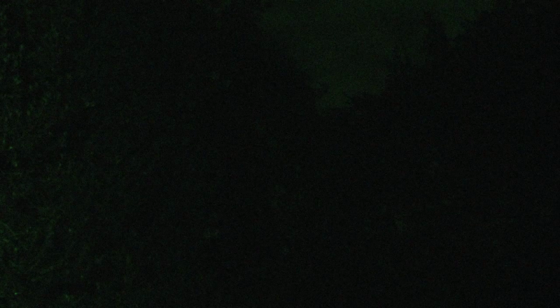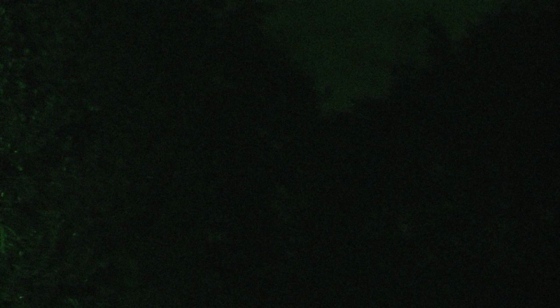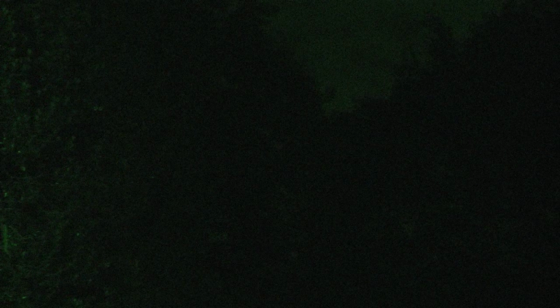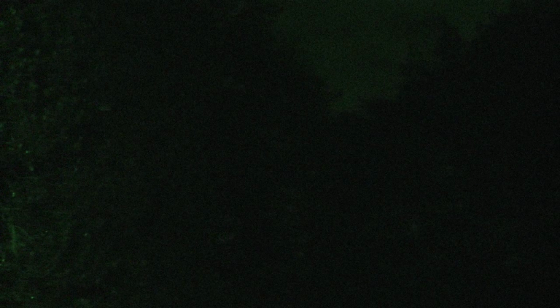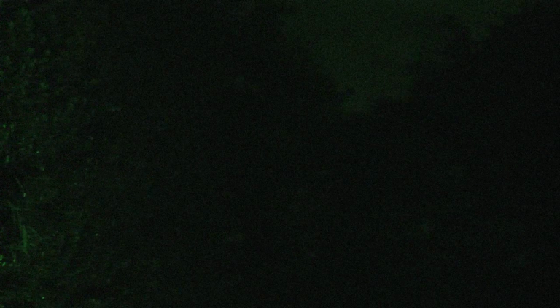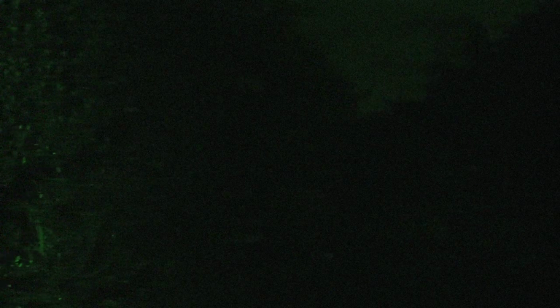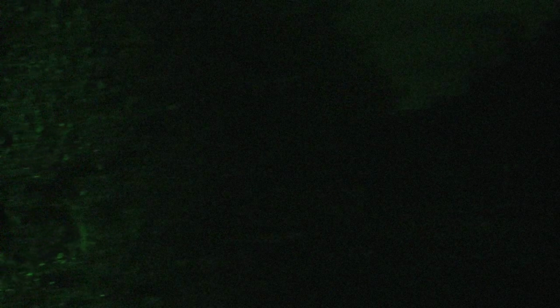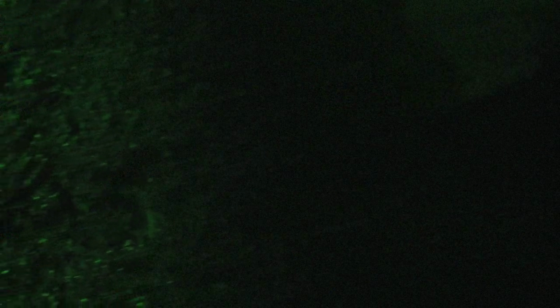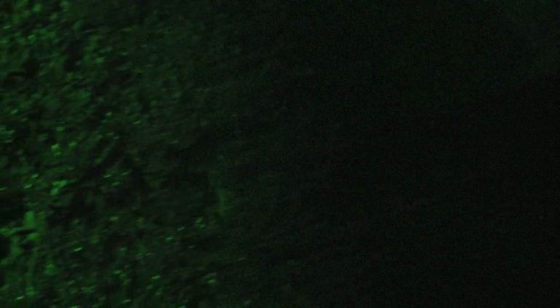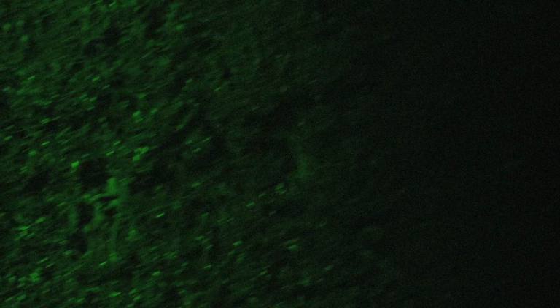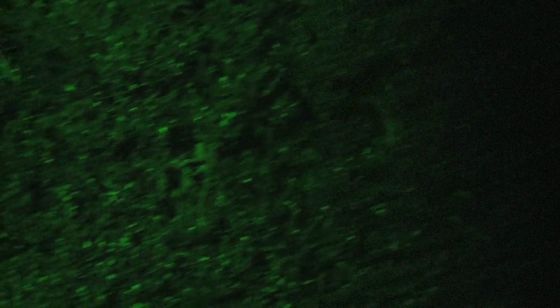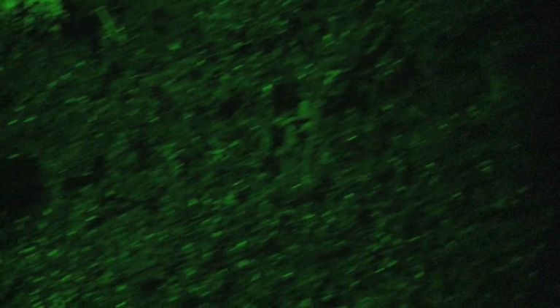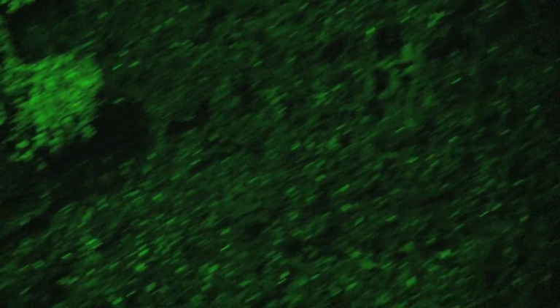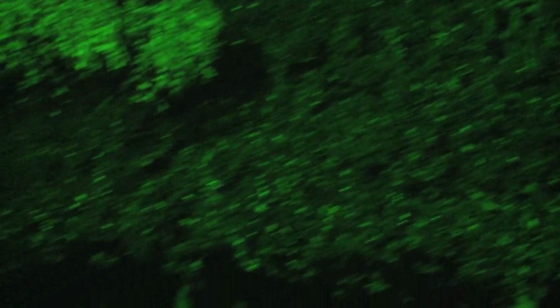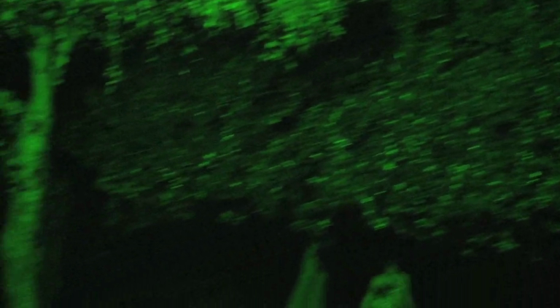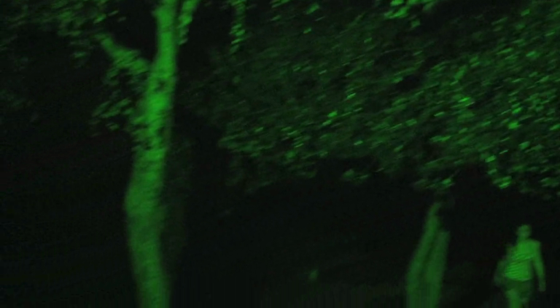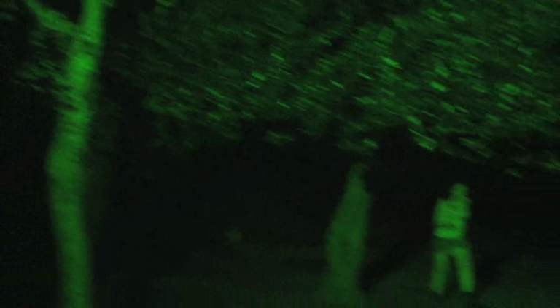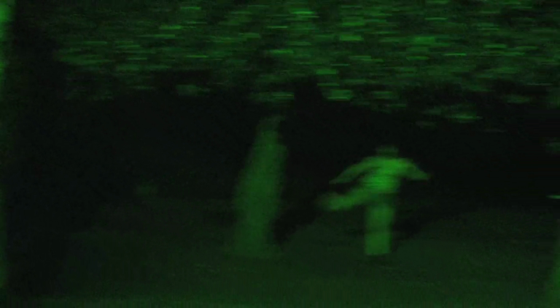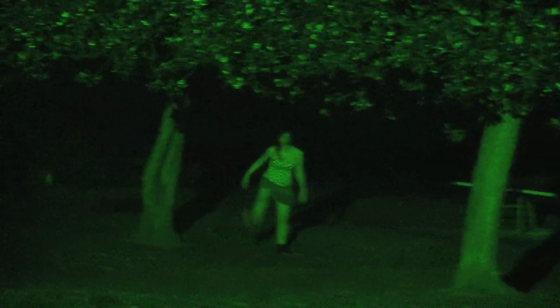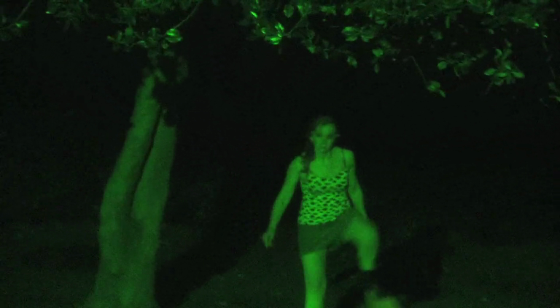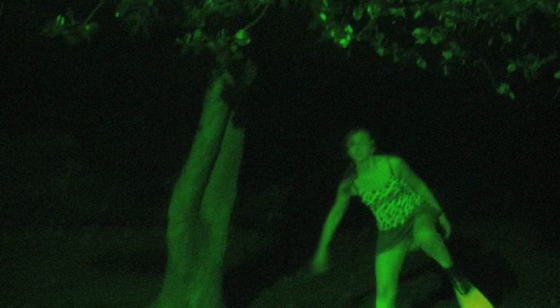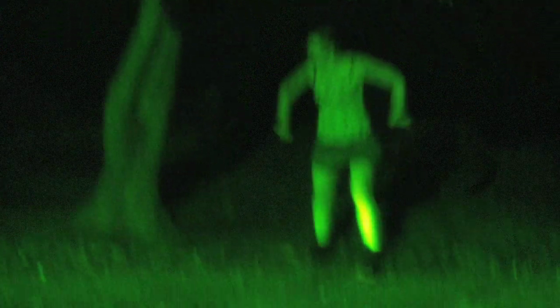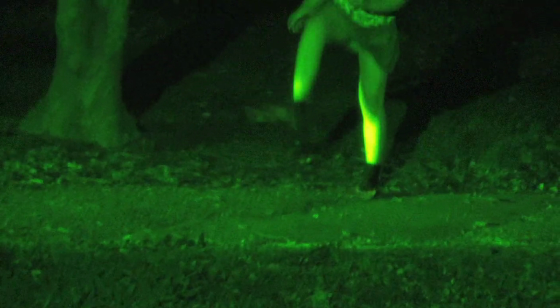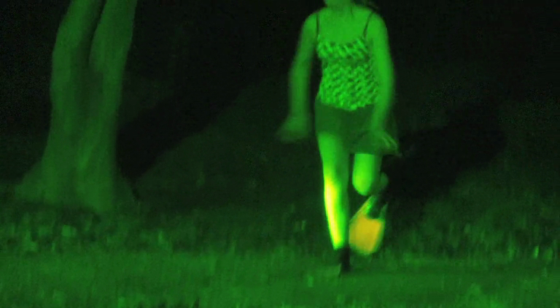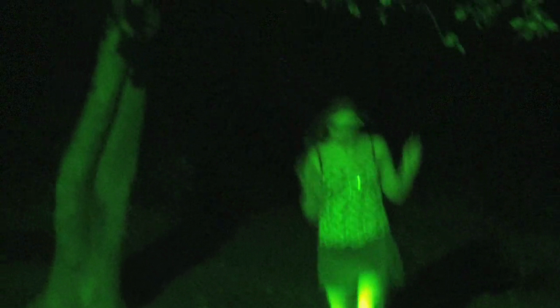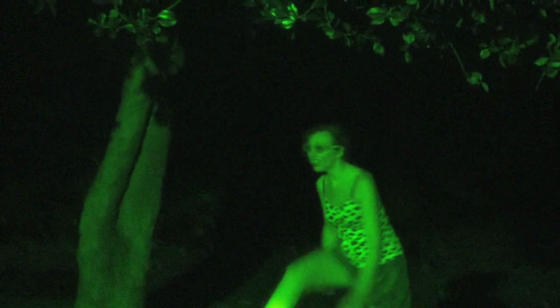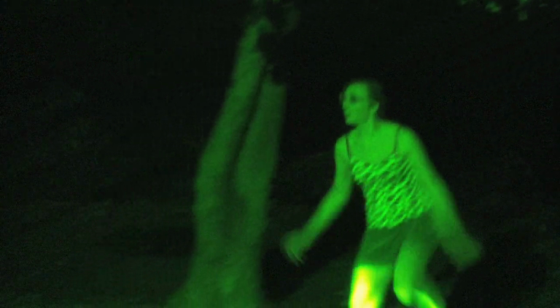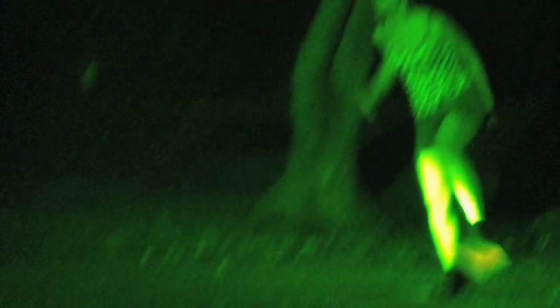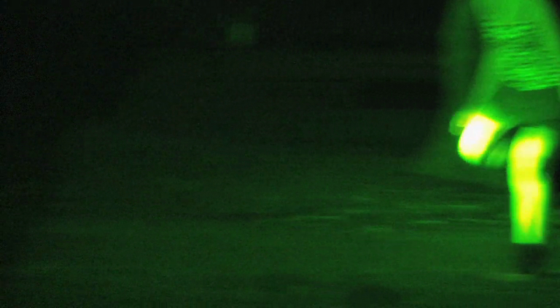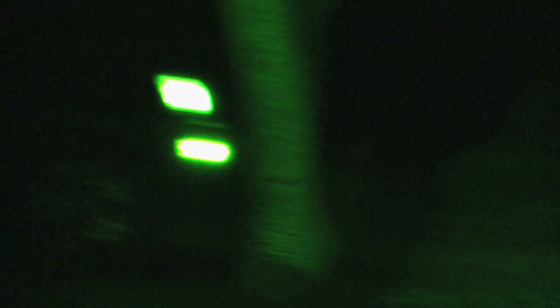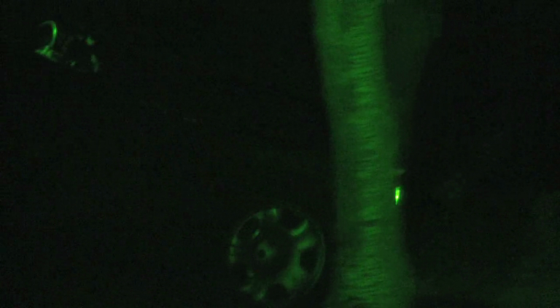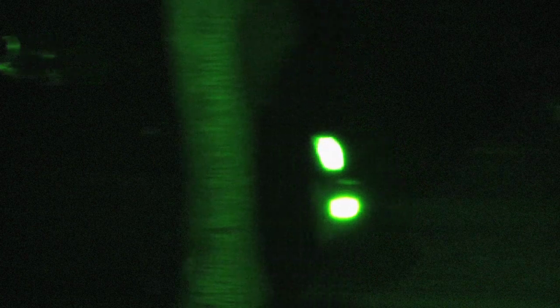Welcome back to Urban Birdwatching, with me, Jill Otley. It's midnight here on Tootingbeck Common. Here we have a prime example of the rare flat-chested wader.